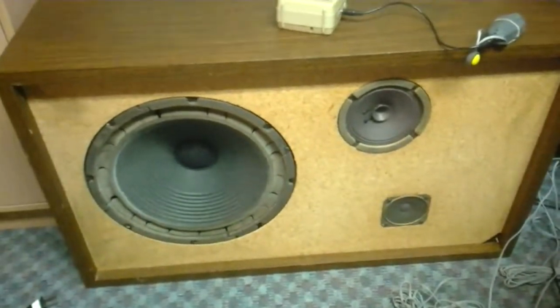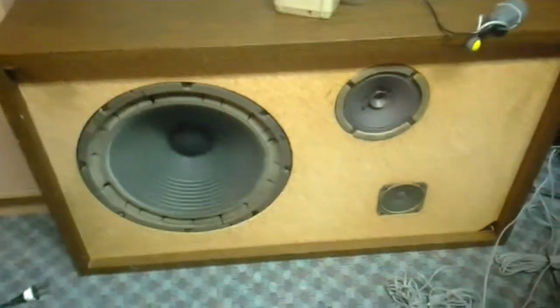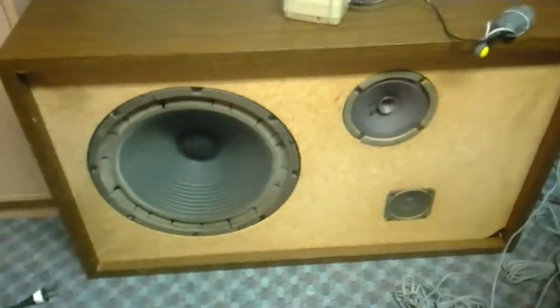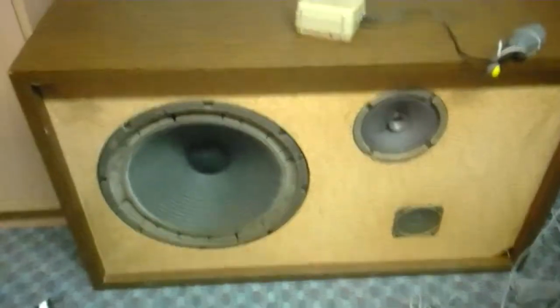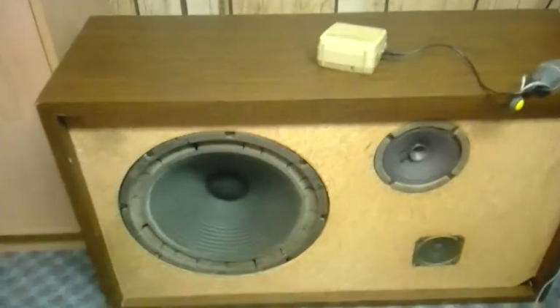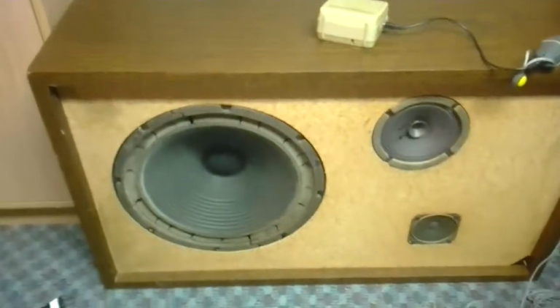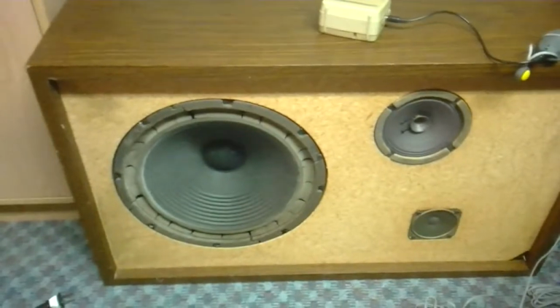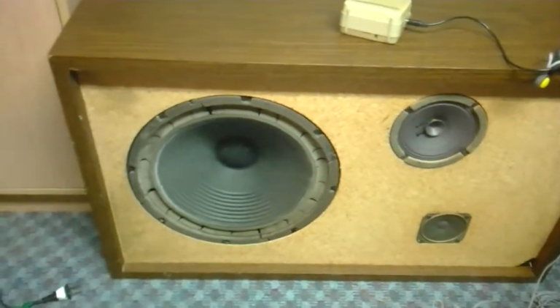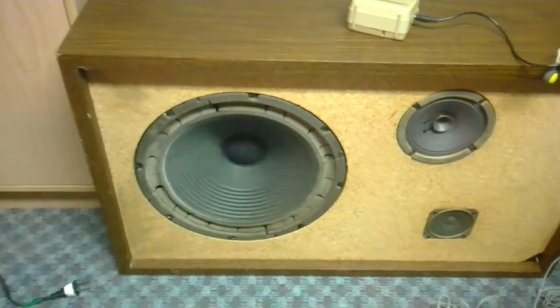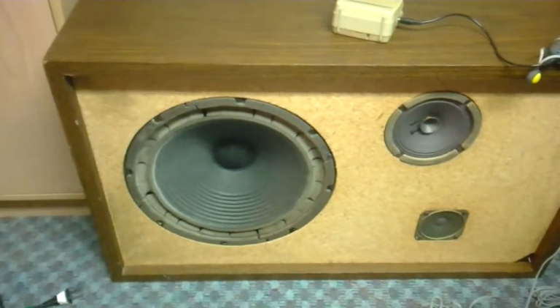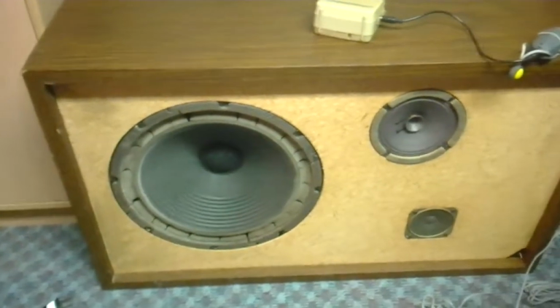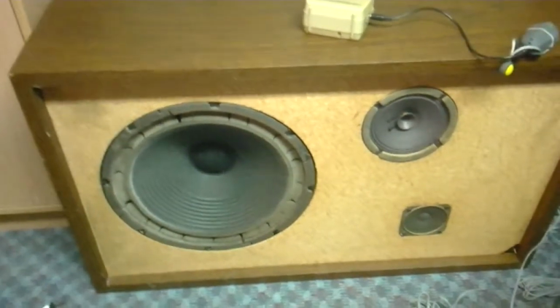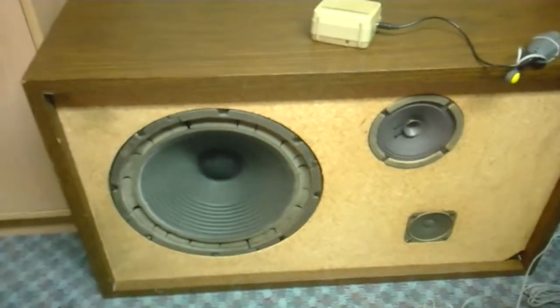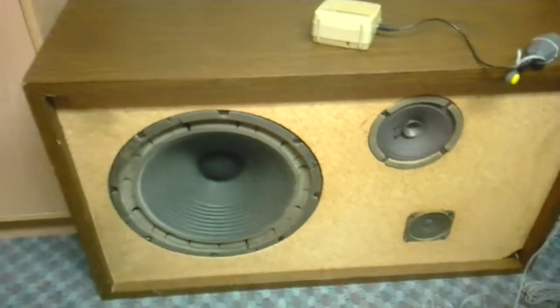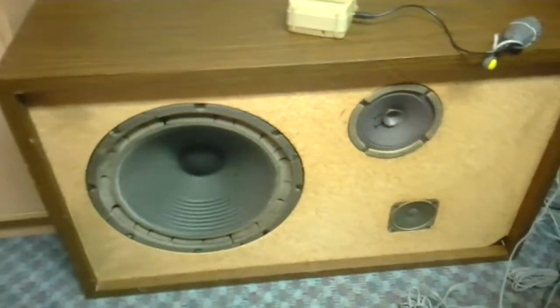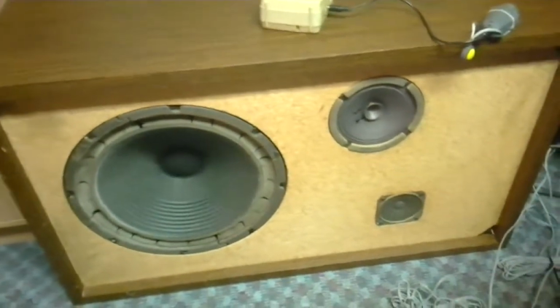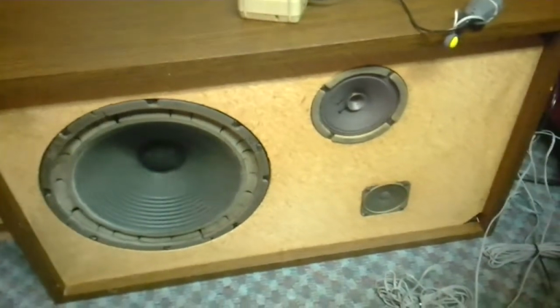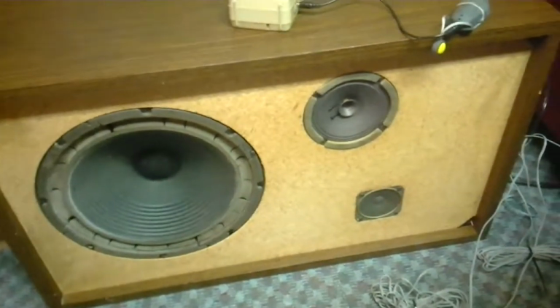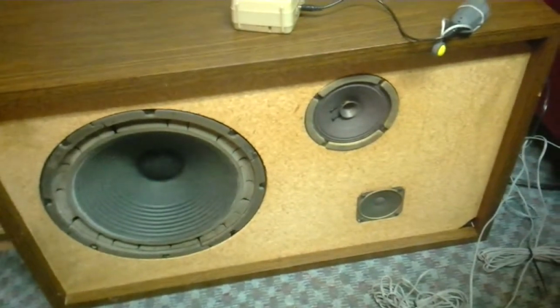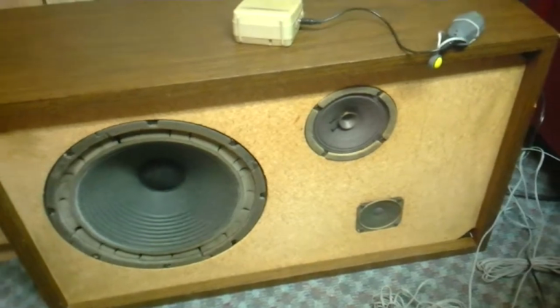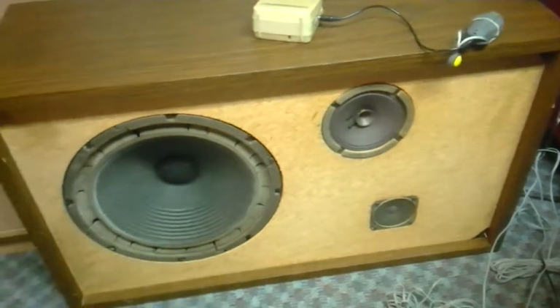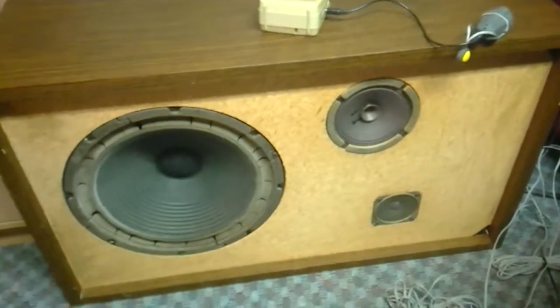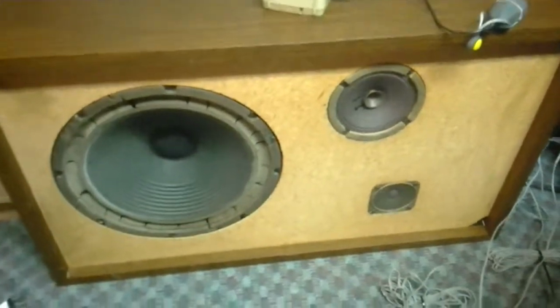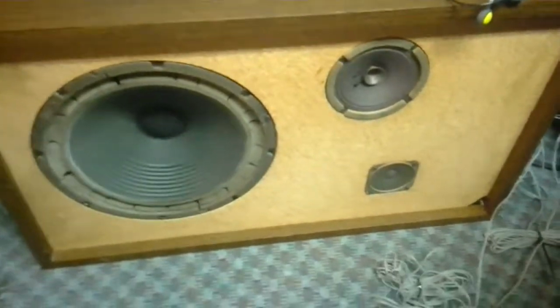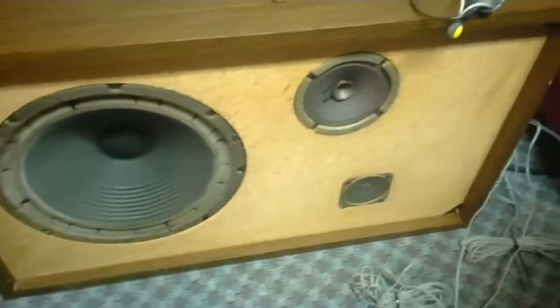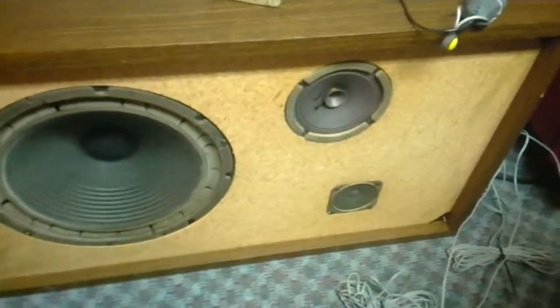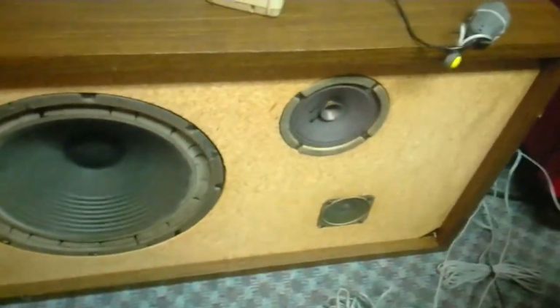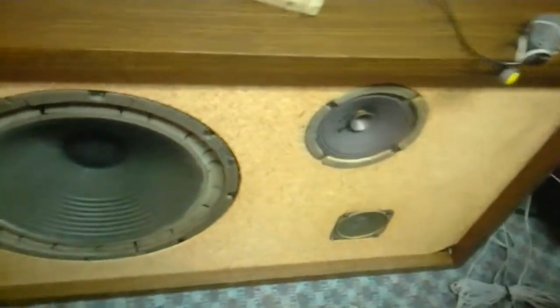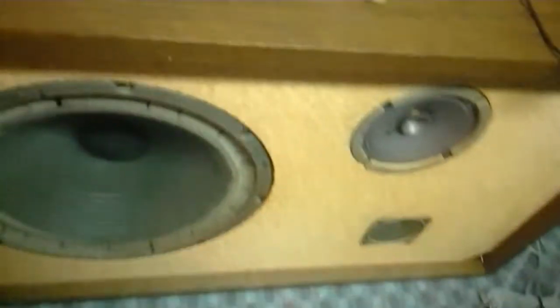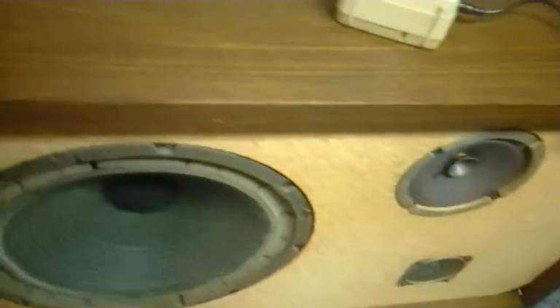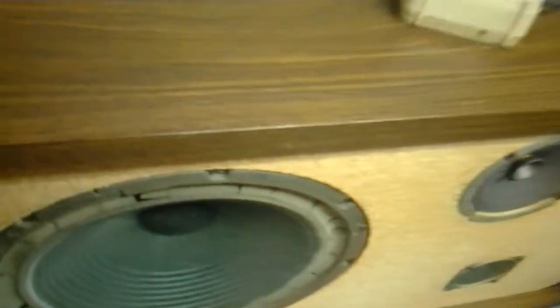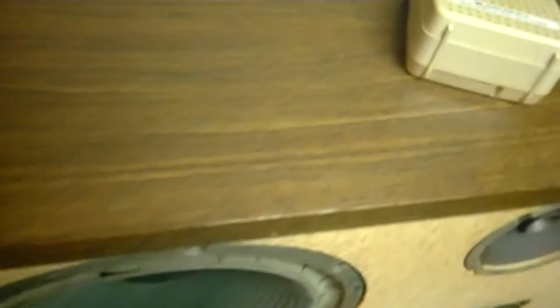Hello there! This is Music Man 0150, also known as Gary, and yes I'm back again with another video. I just made an interesting discovery as you can see.